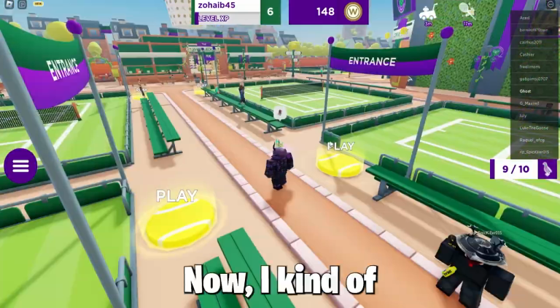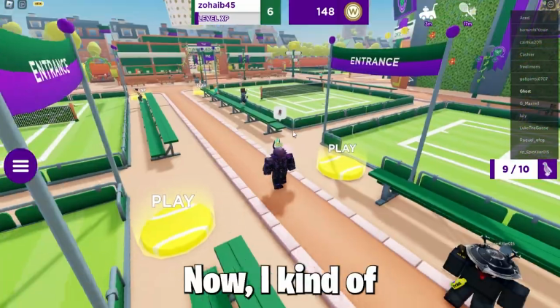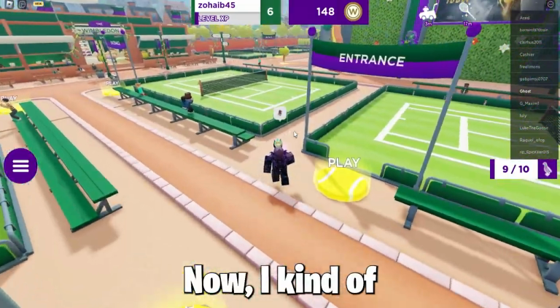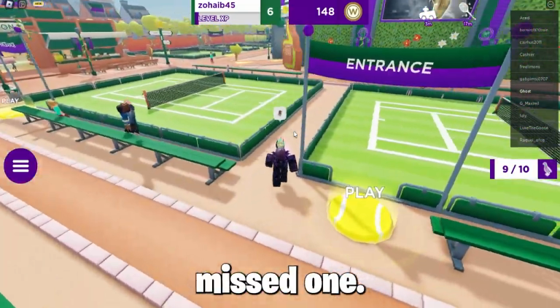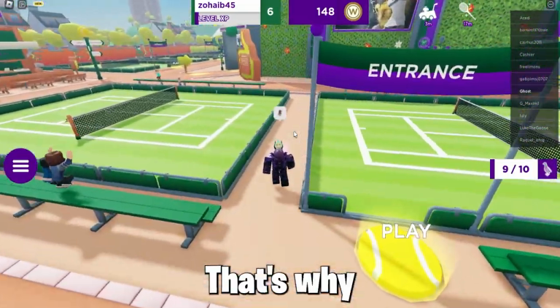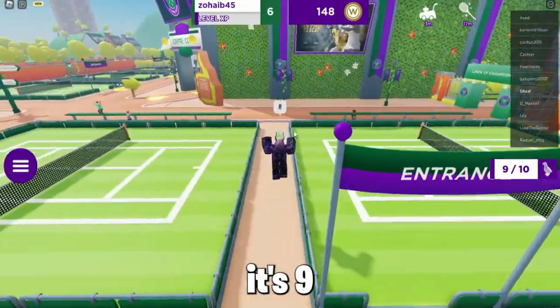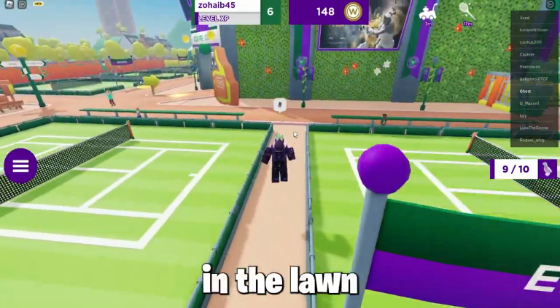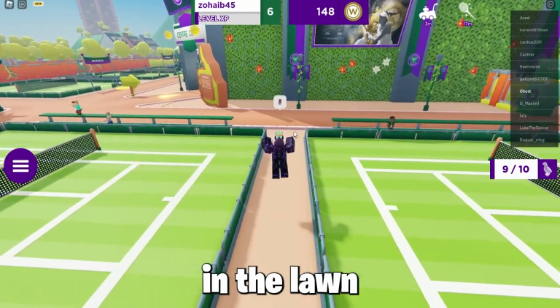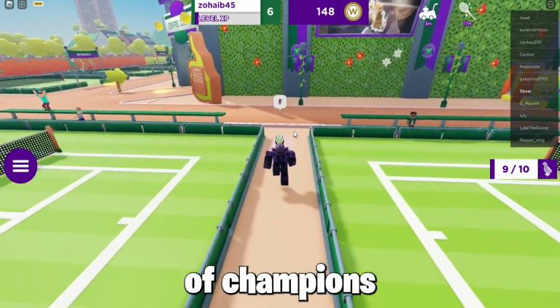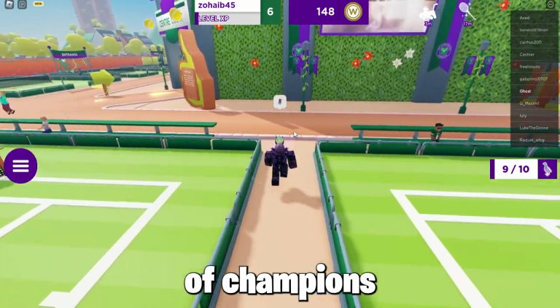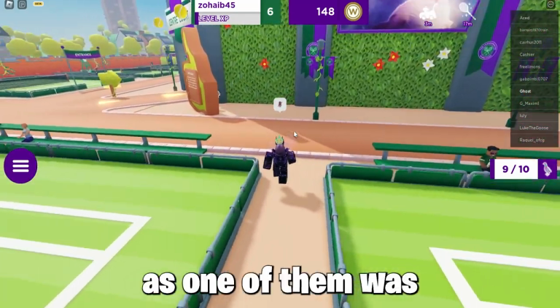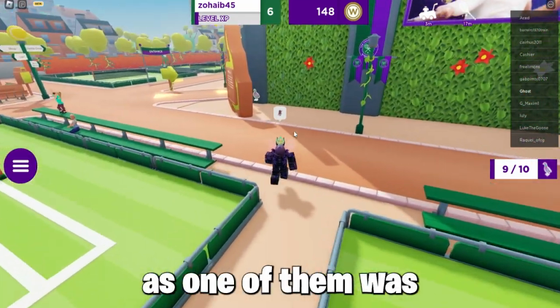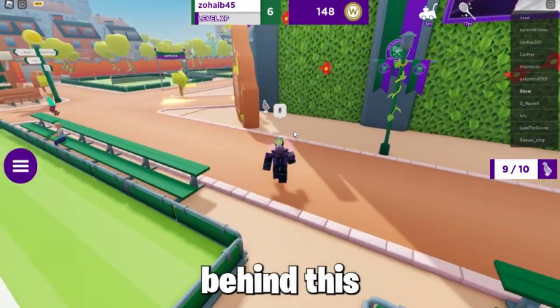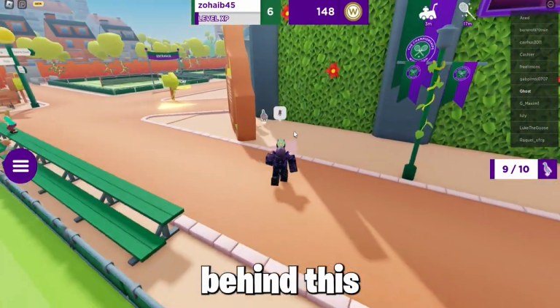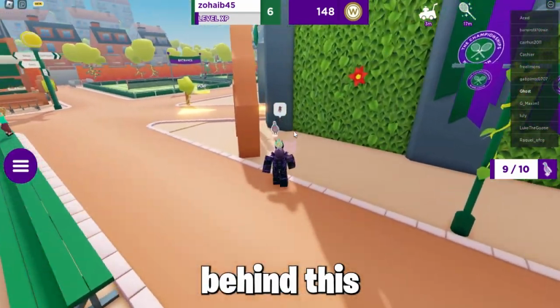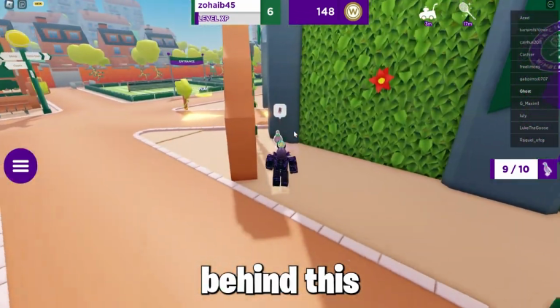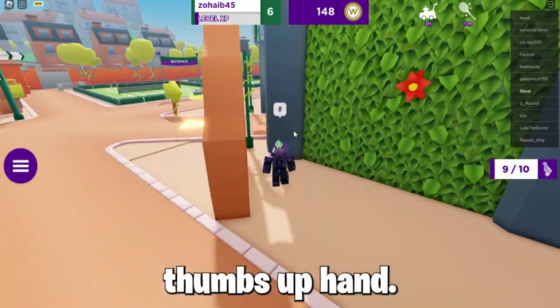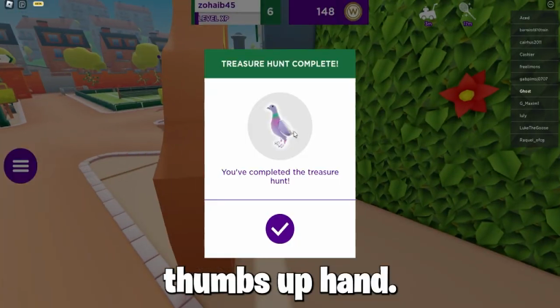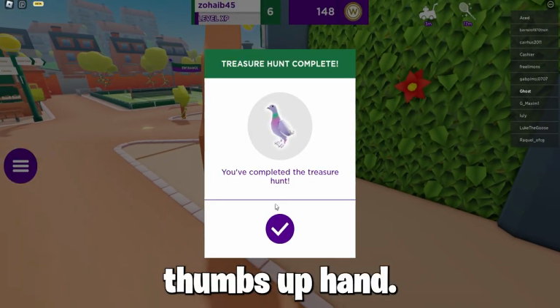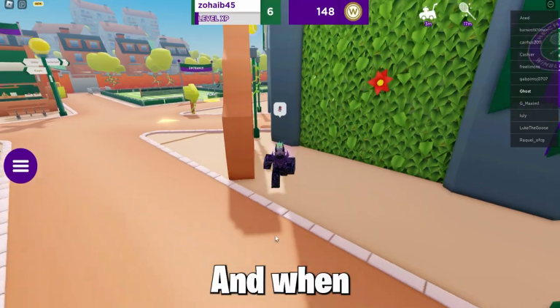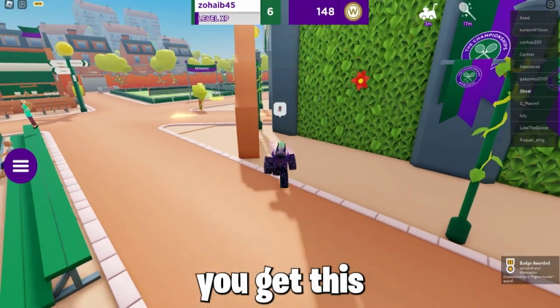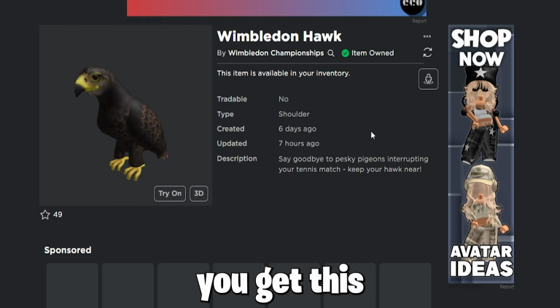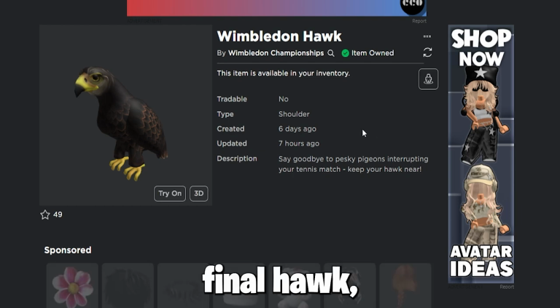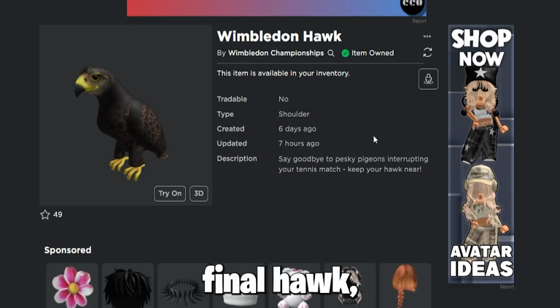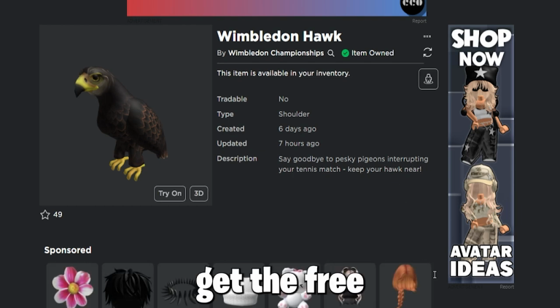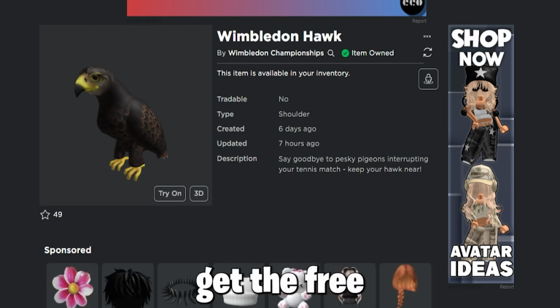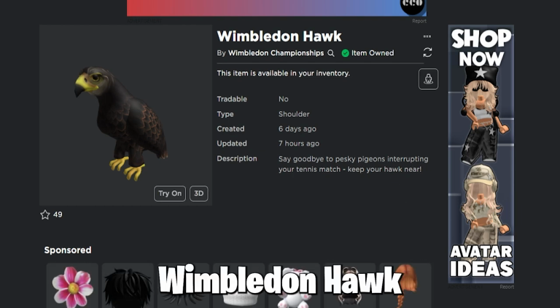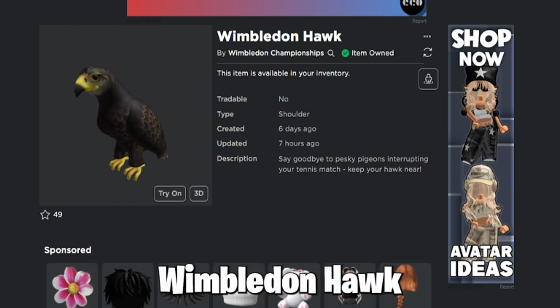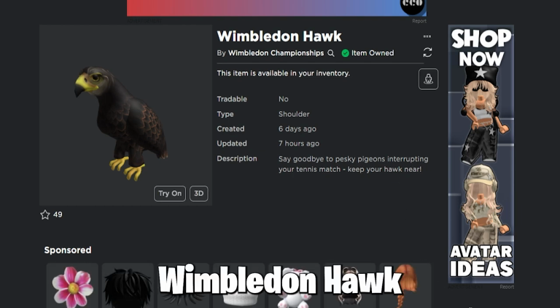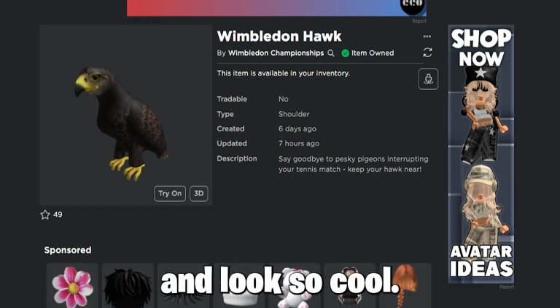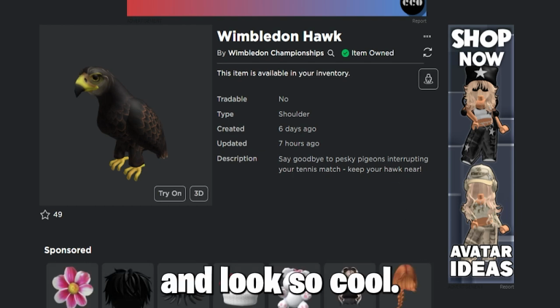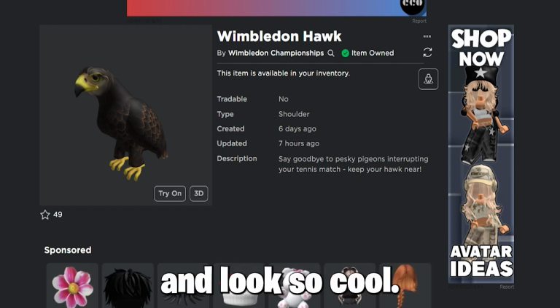I kind of missed one — that's why it shows nine — as one of them was behind this thumbs up hand in the Lawn of Champions. When you get this final hawk, you will get the free item Wimbledon Hawk, and it looks so cool.